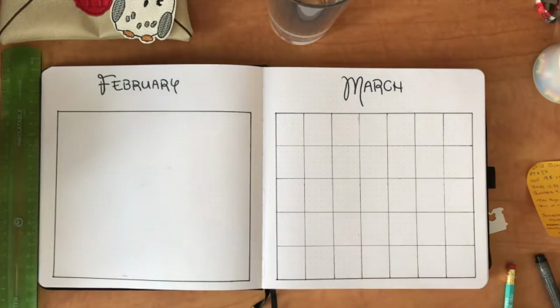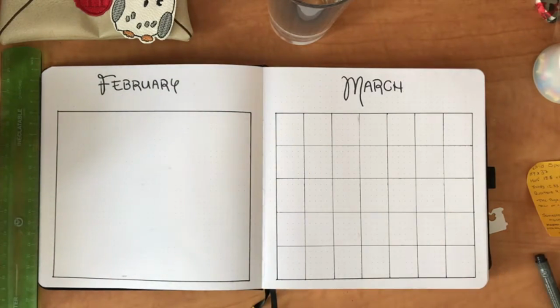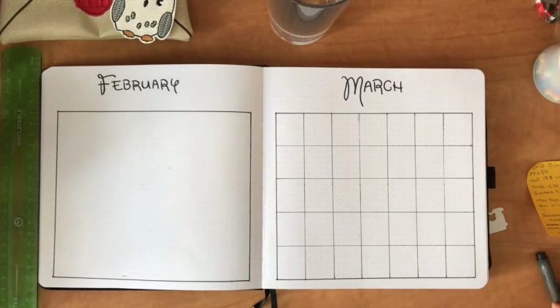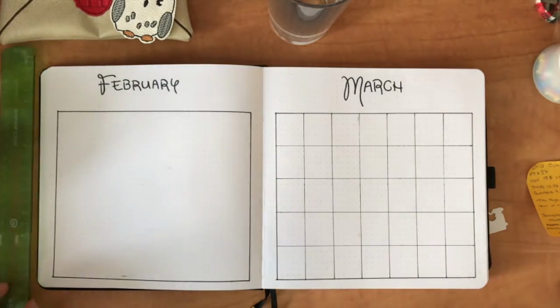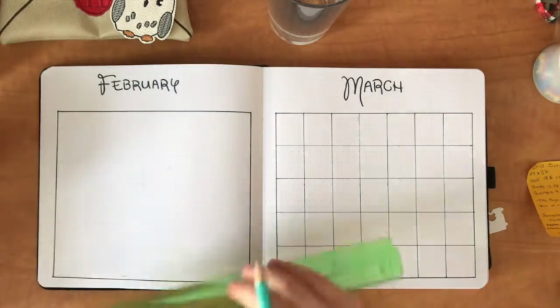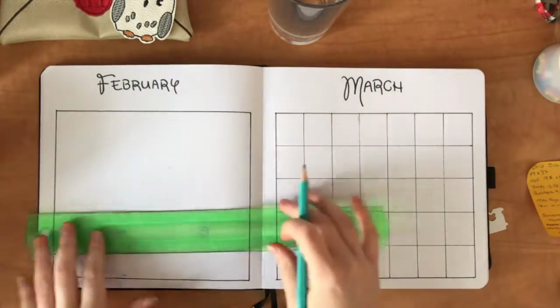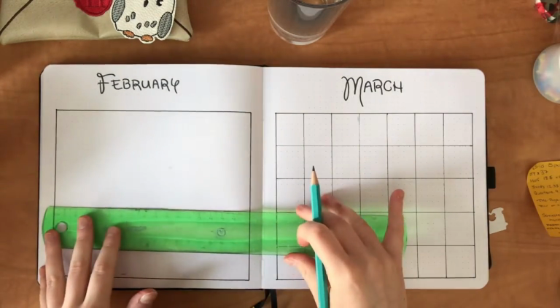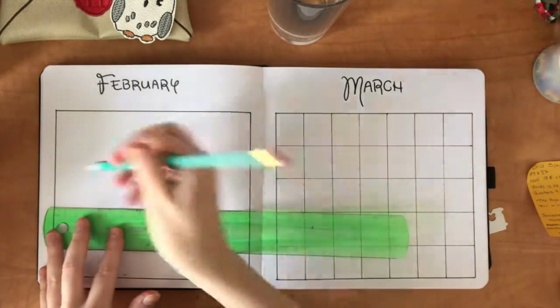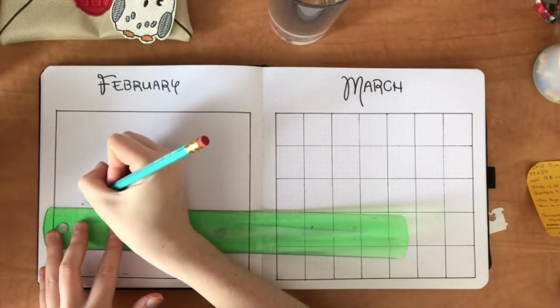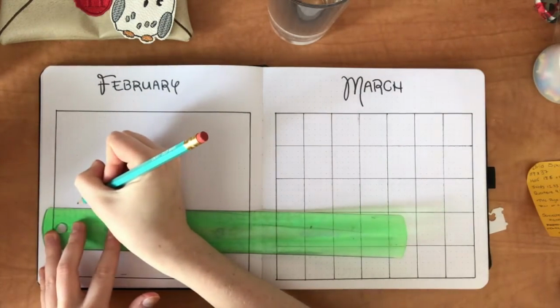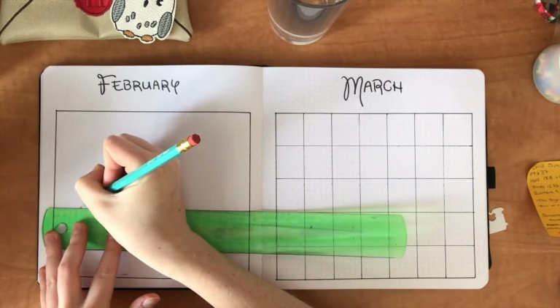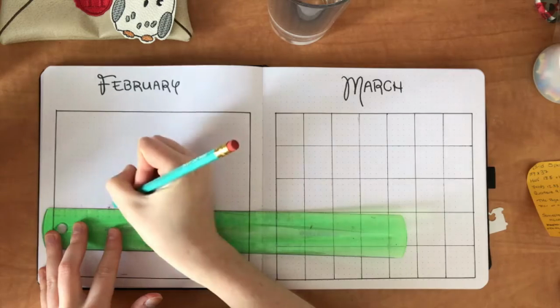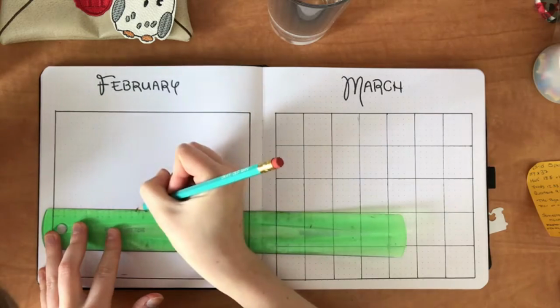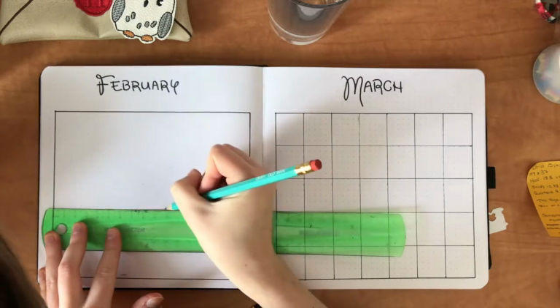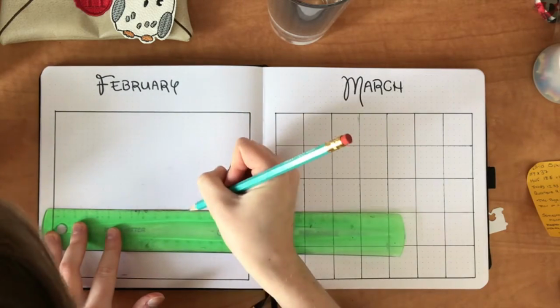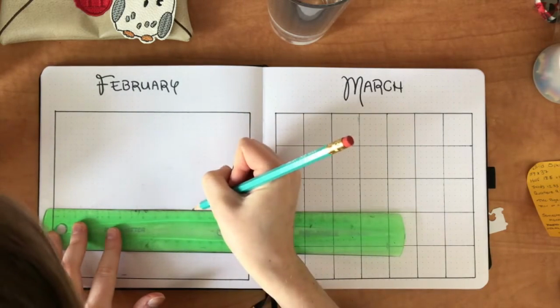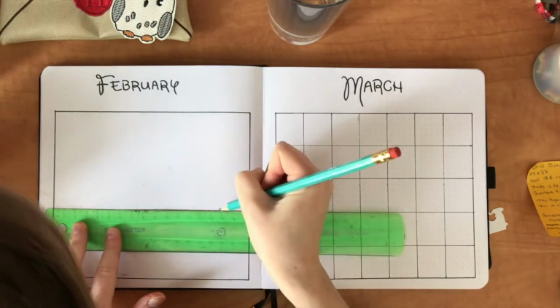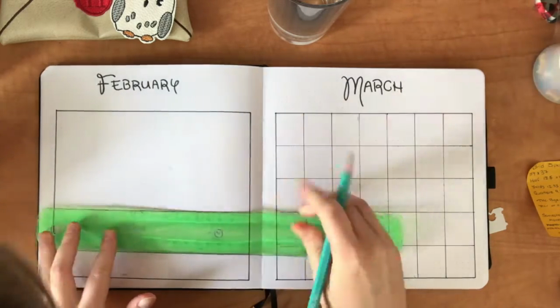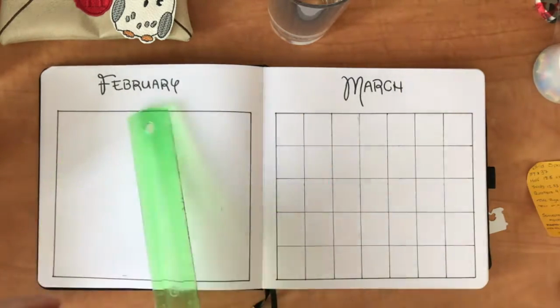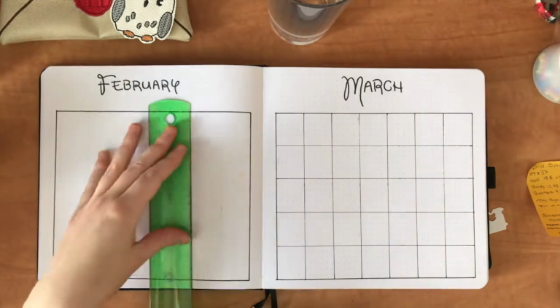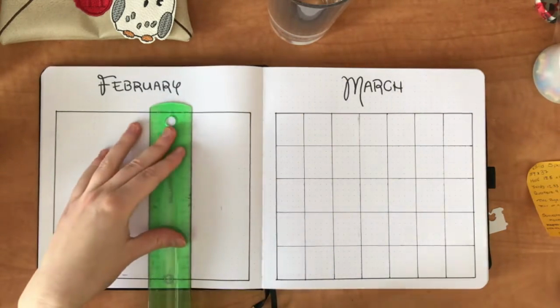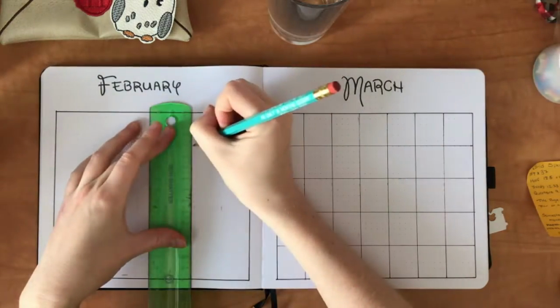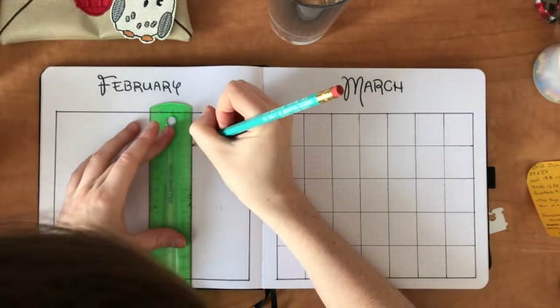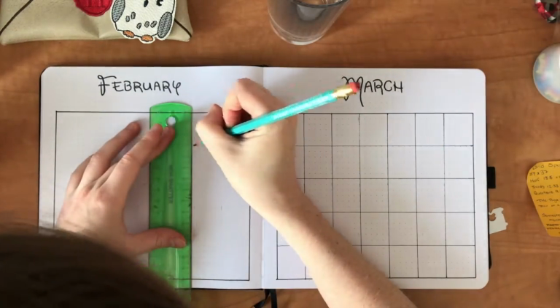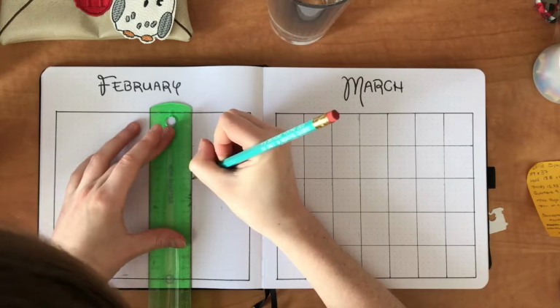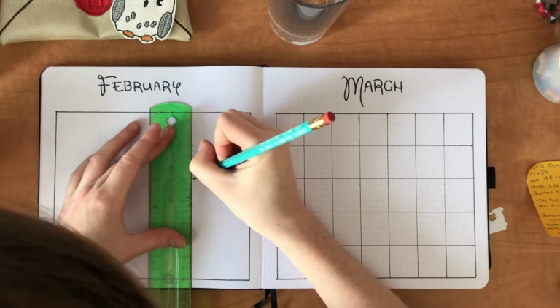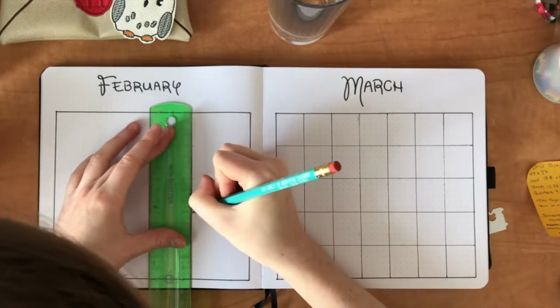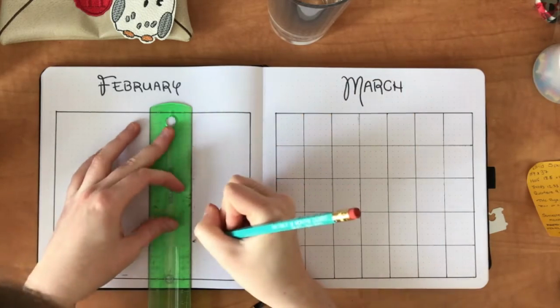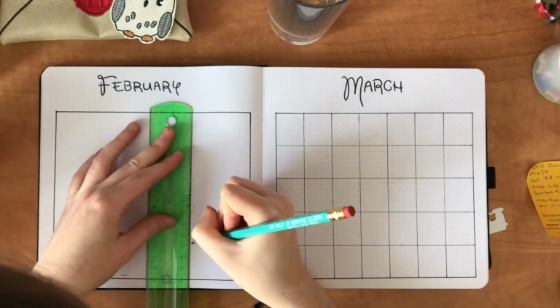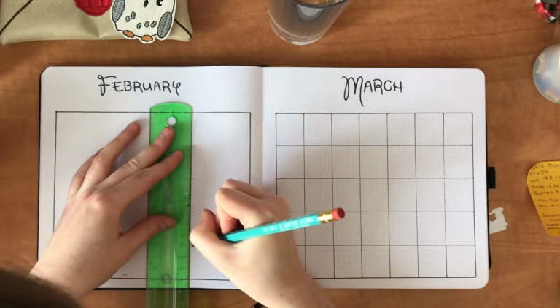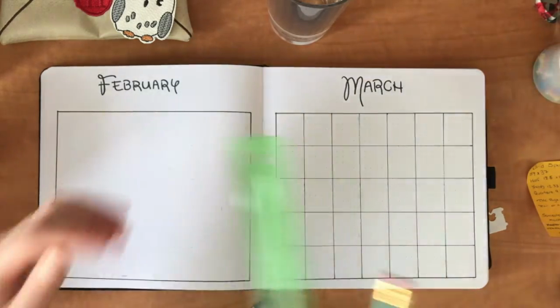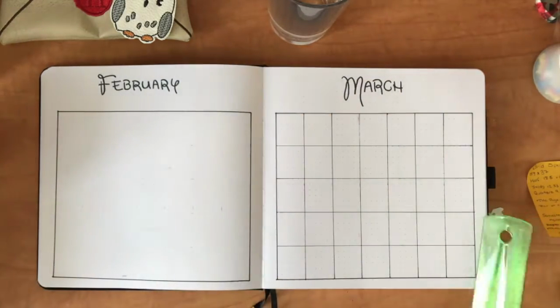I'm just going to speed up the video a little bit here so you're not bored watching me draw the same lines over and over again. You'll see me finish up my February calendar and then move on to my April calendar.